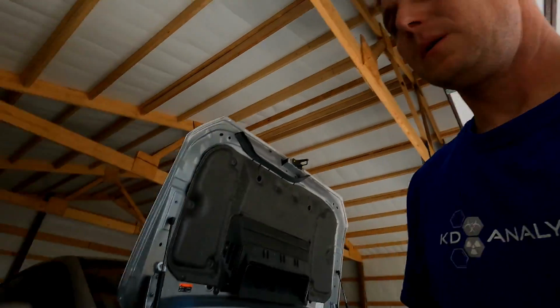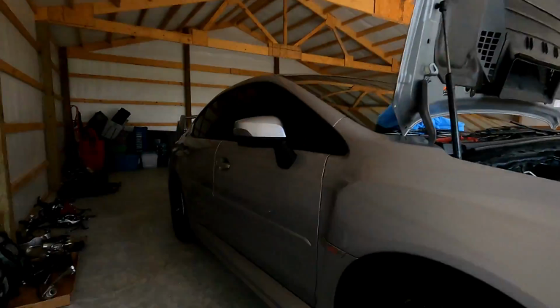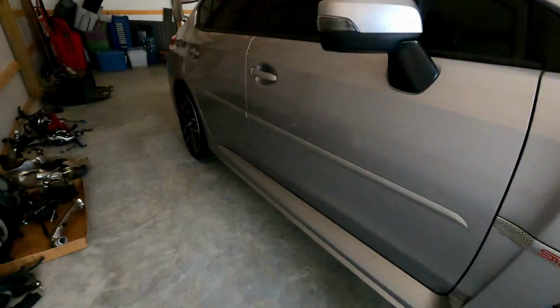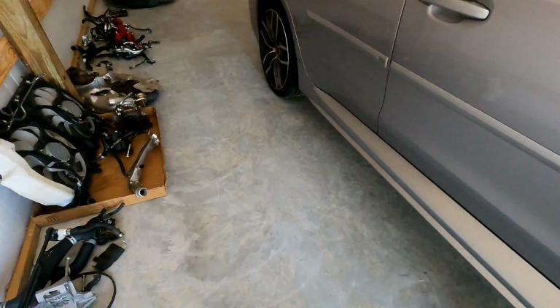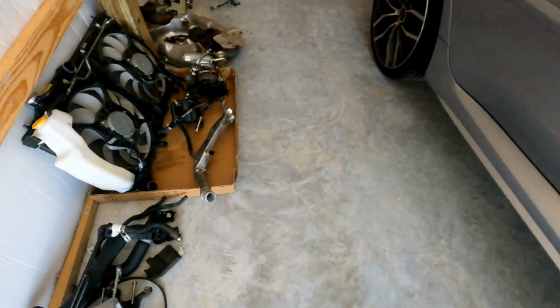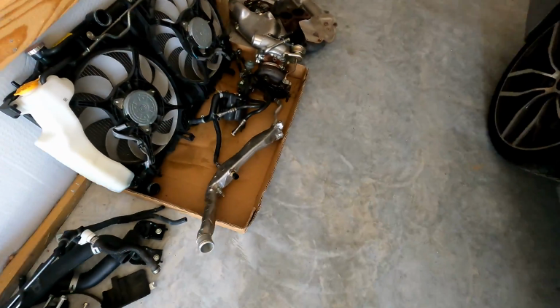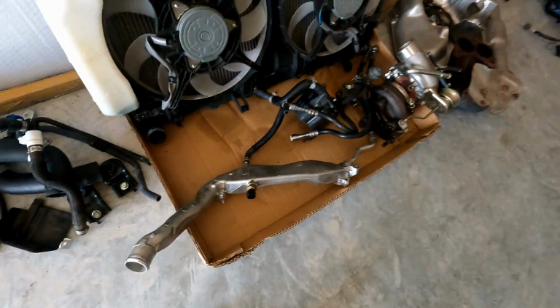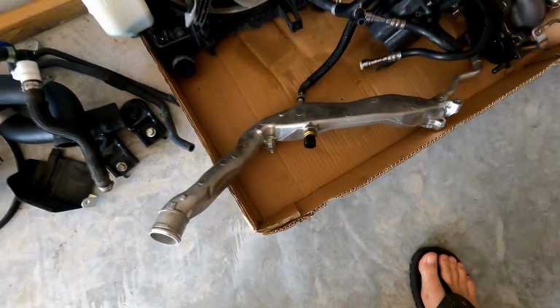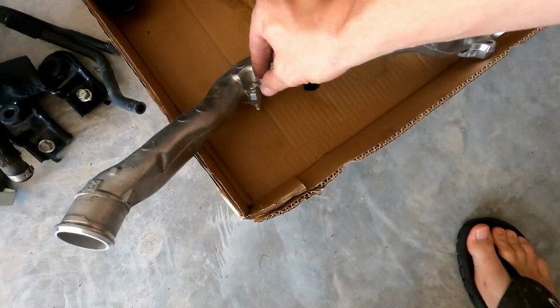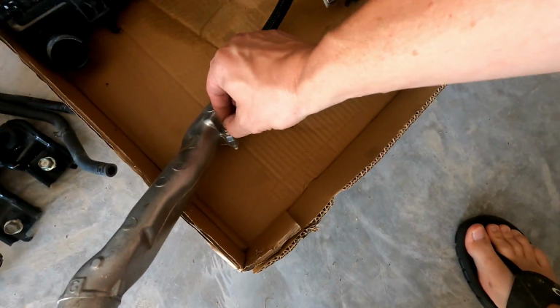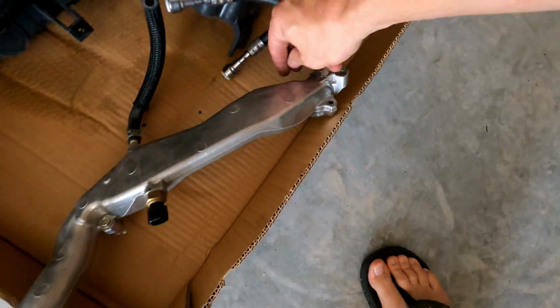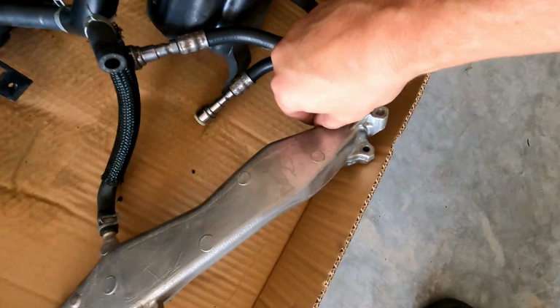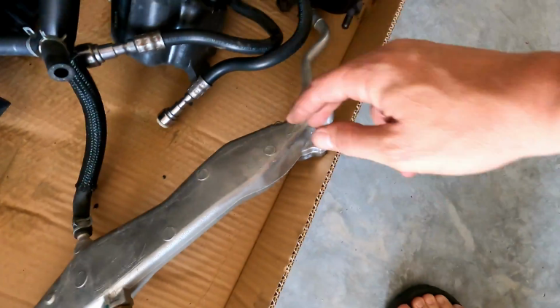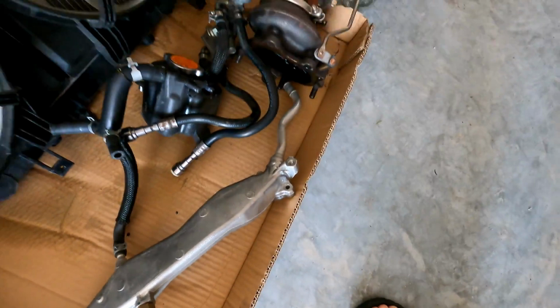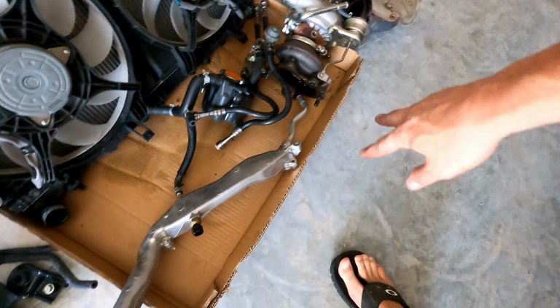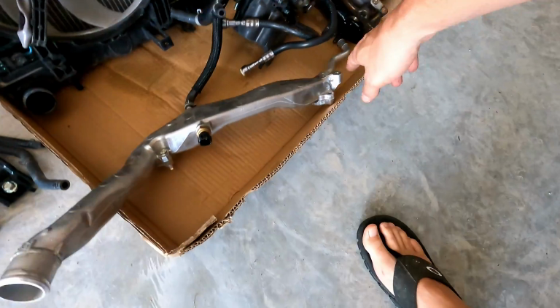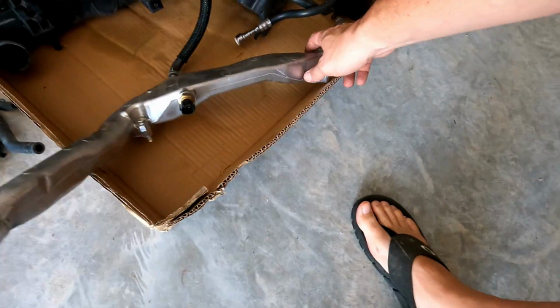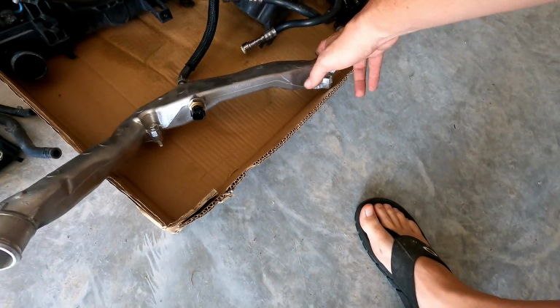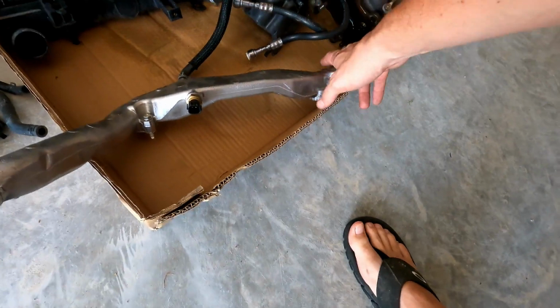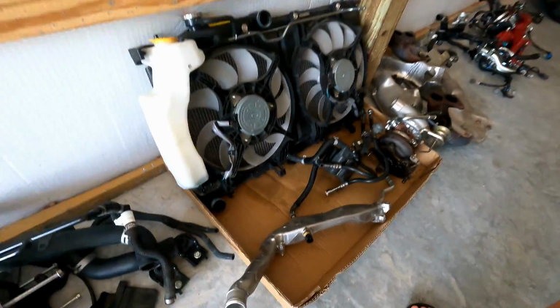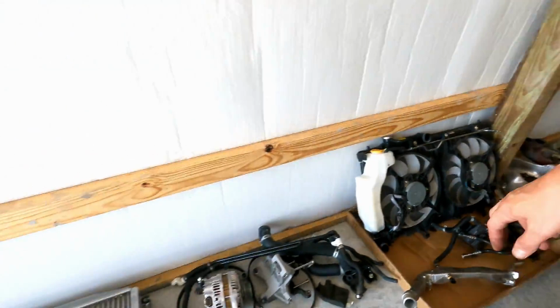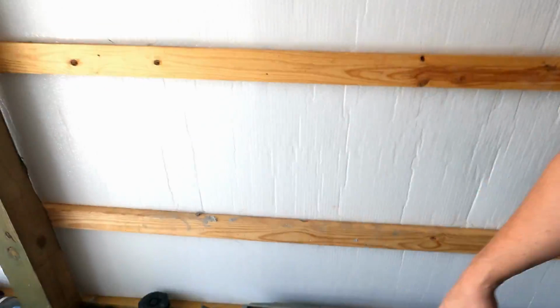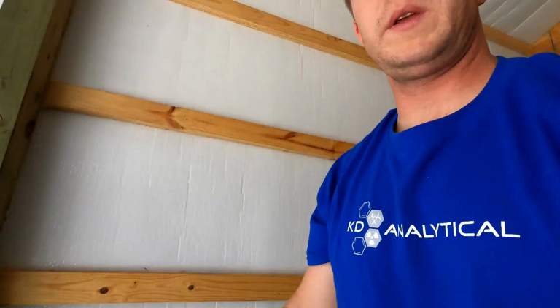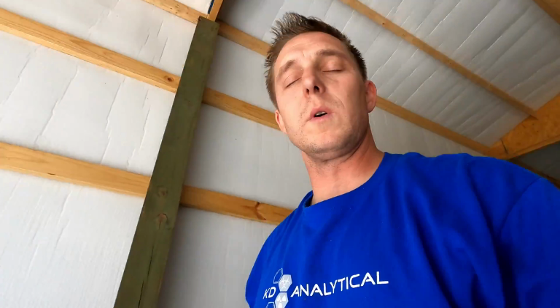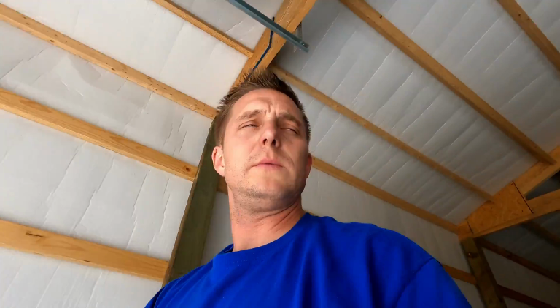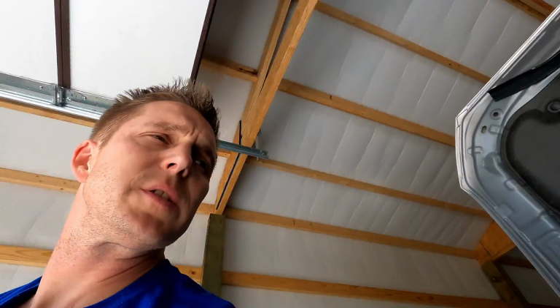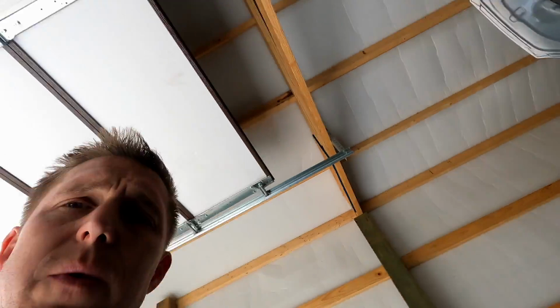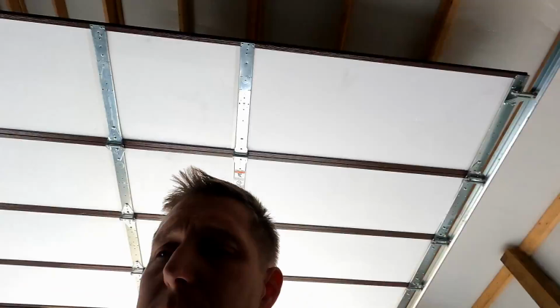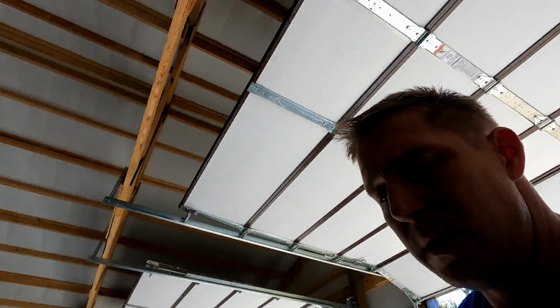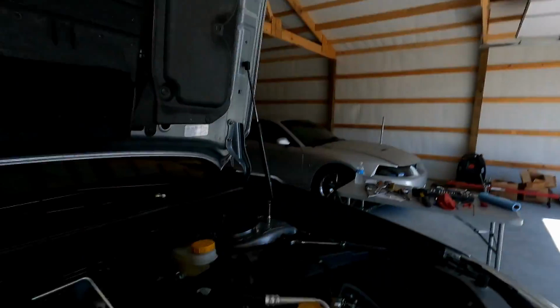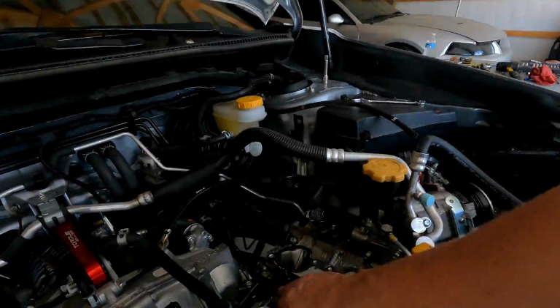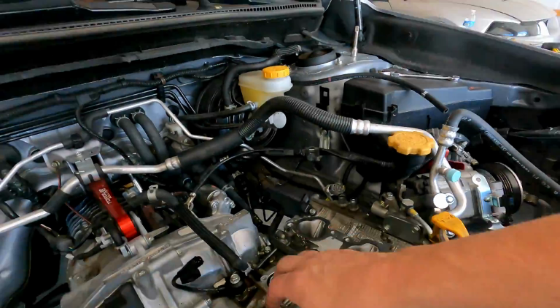Okay so the coolant crossover is out. As you can see you had the bolt there, the bolt there — one of the two heater core hoses goes to it. It'll go to this right here.